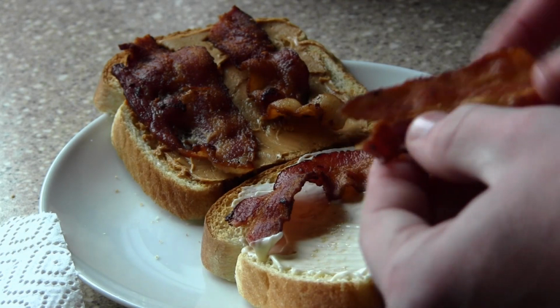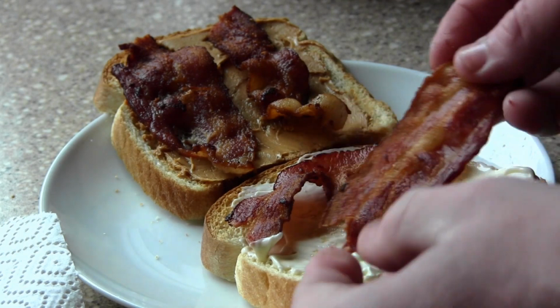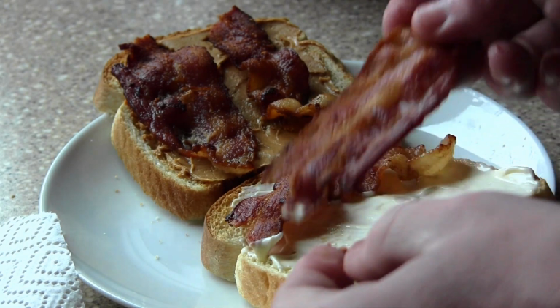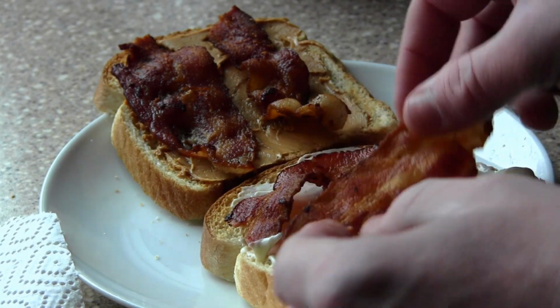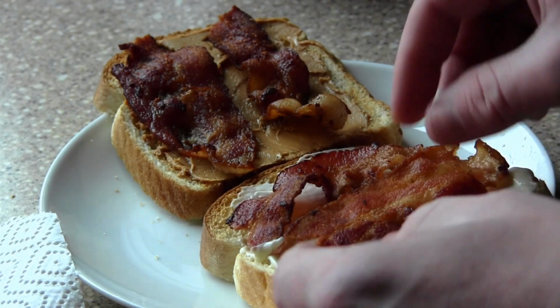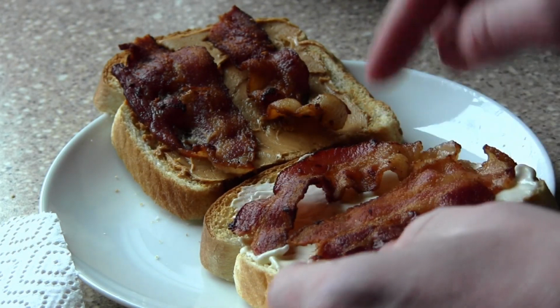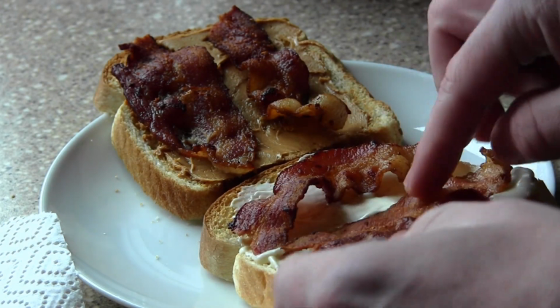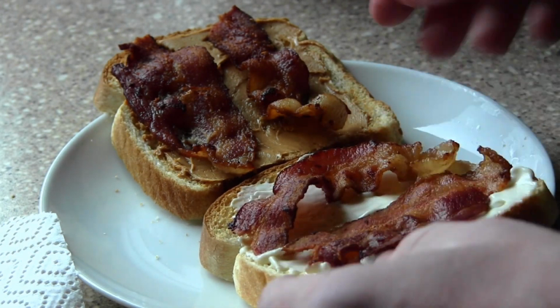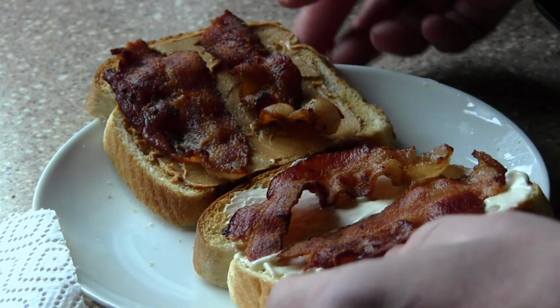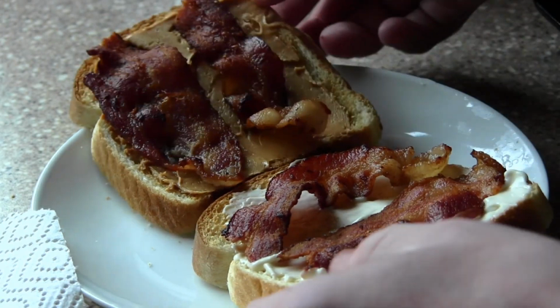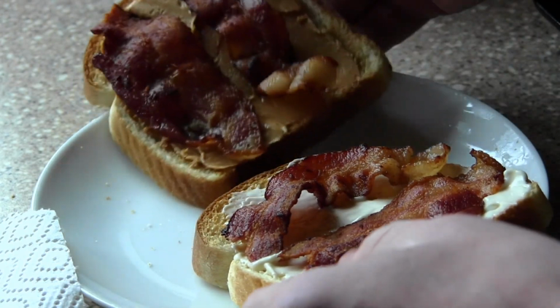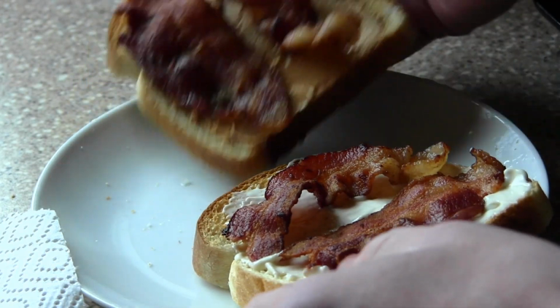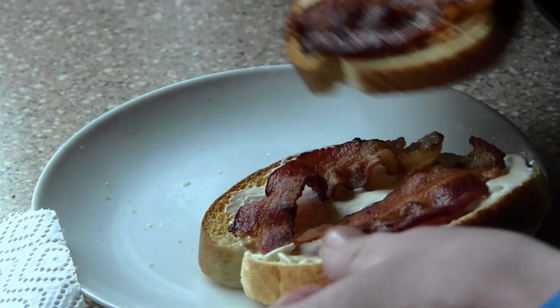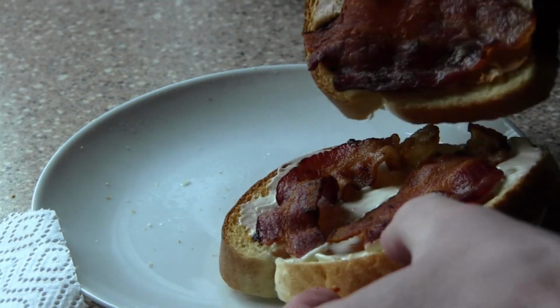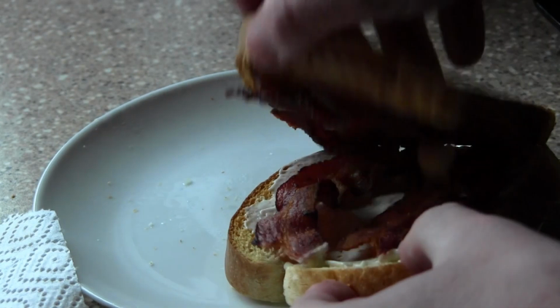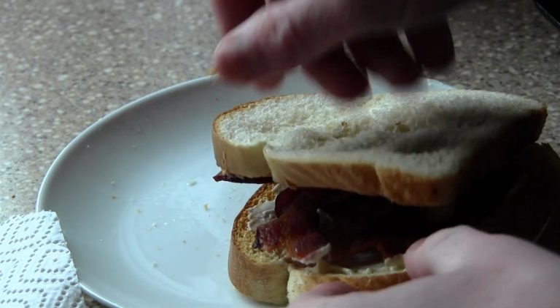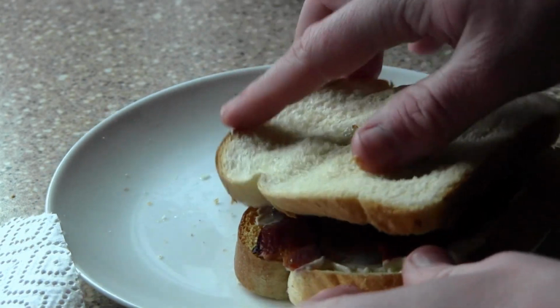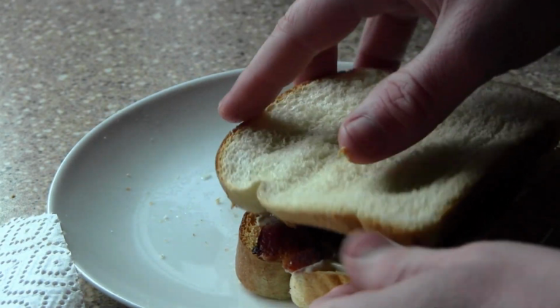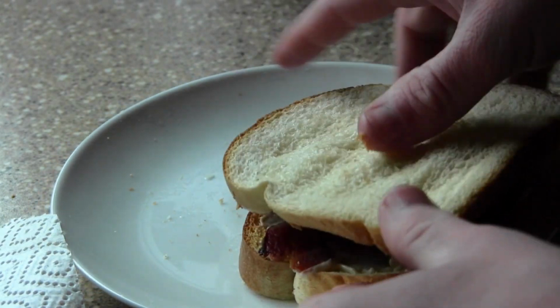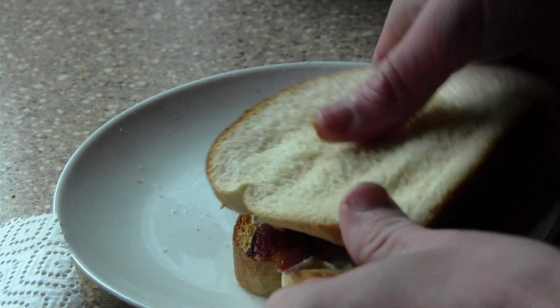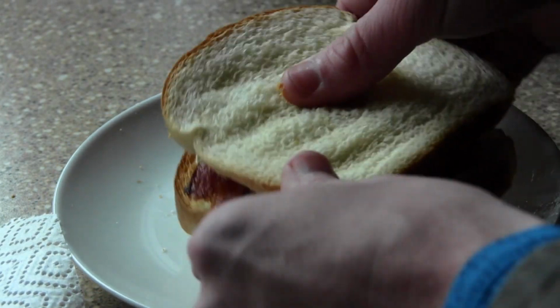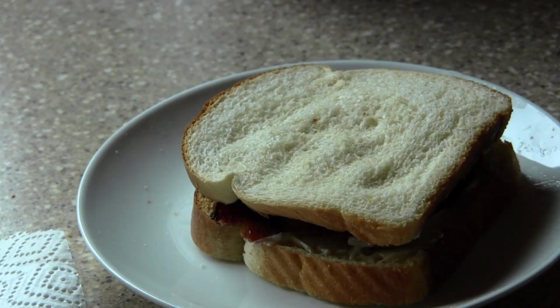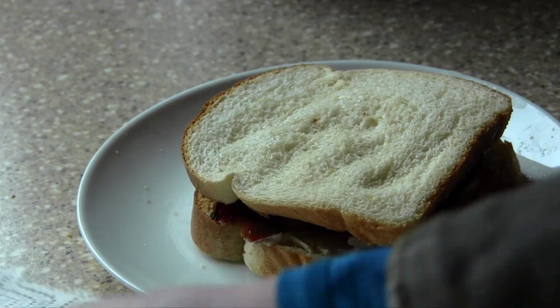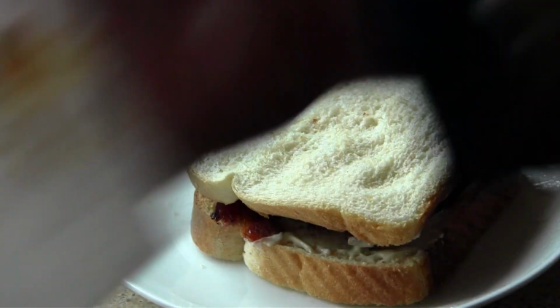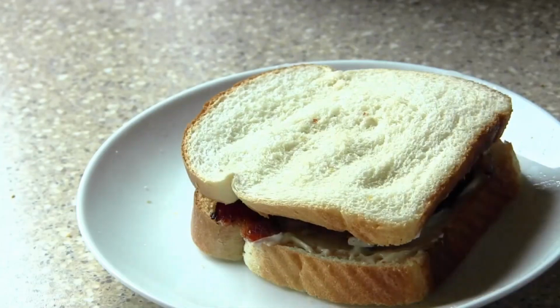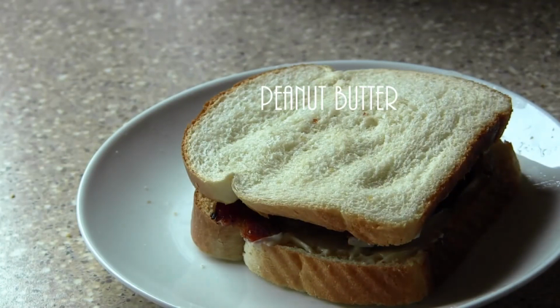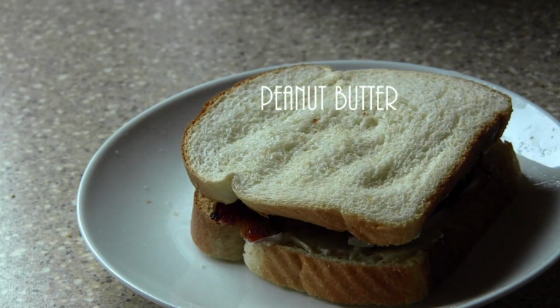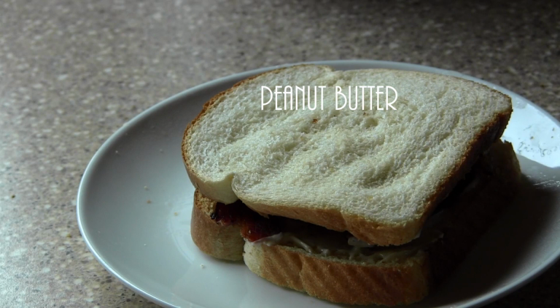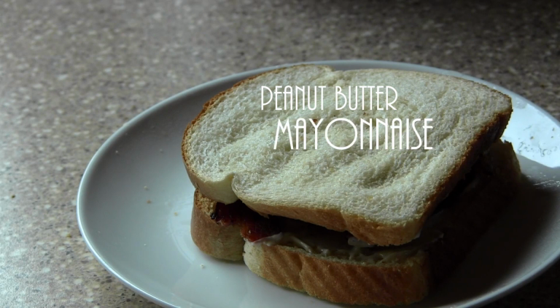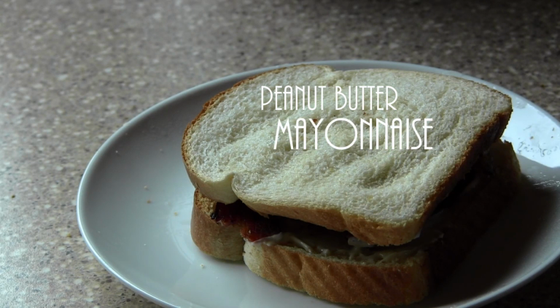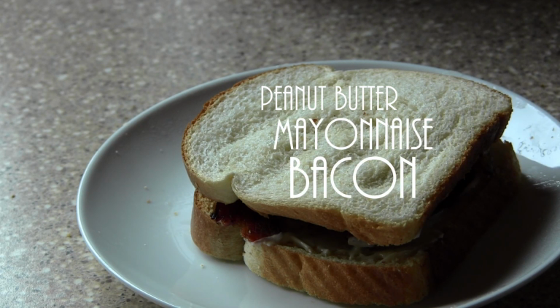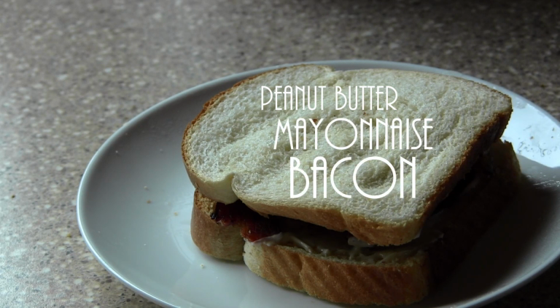You hear that — the bacon has a nice crispiness to it. Just take both pieces of the bread and that is our peanut butter, mayonnaise, and bacon sandwich.